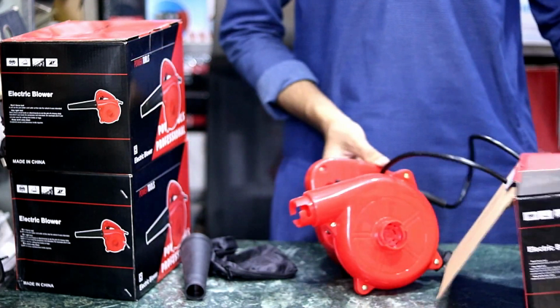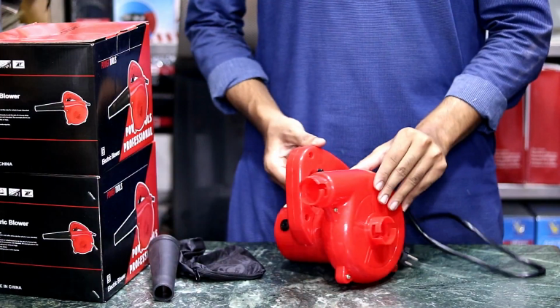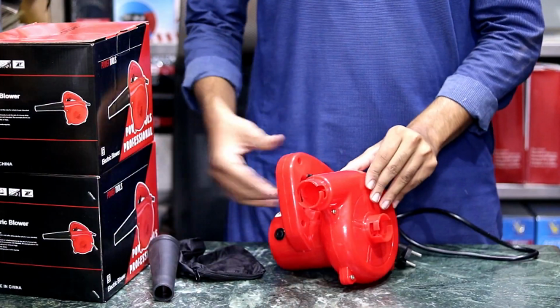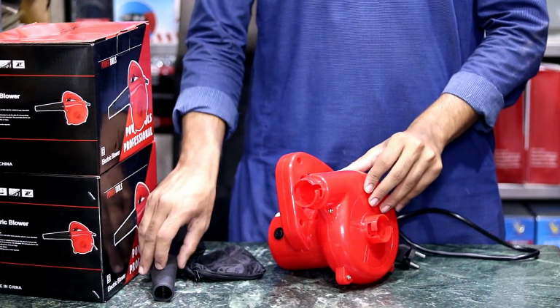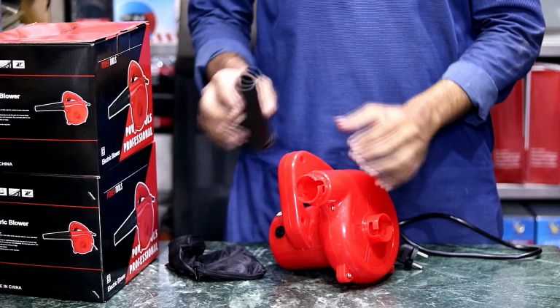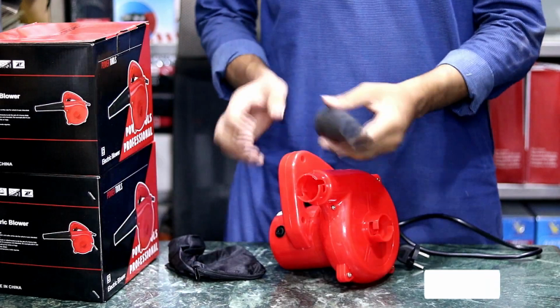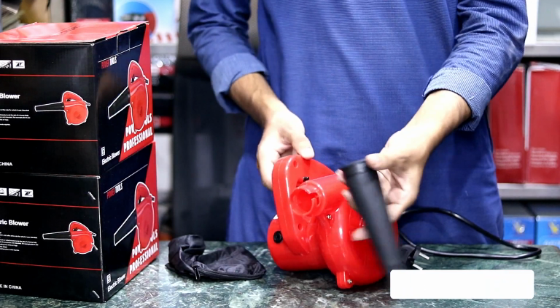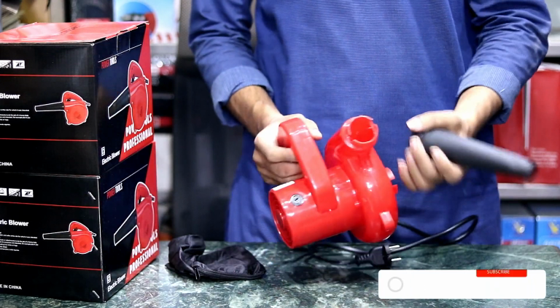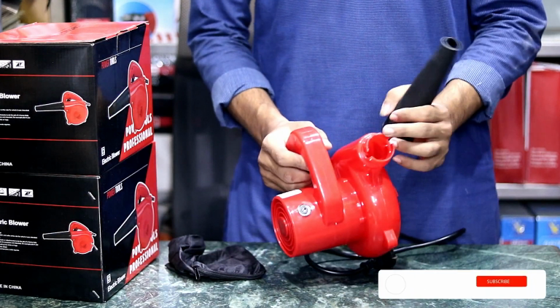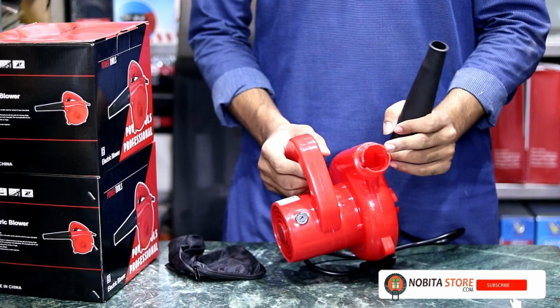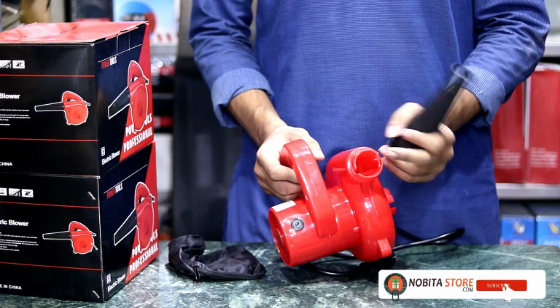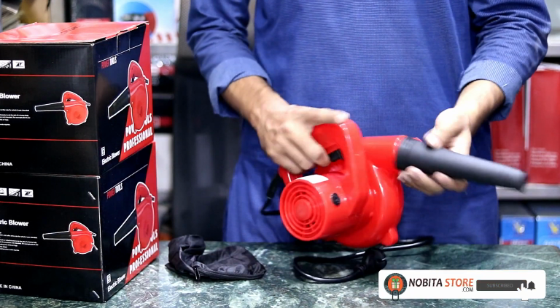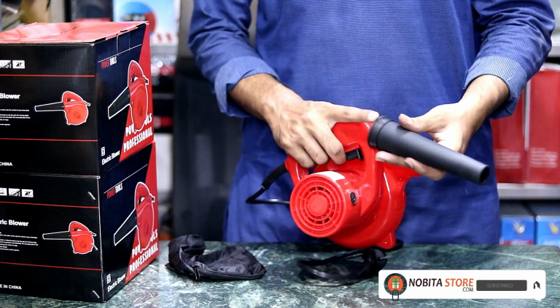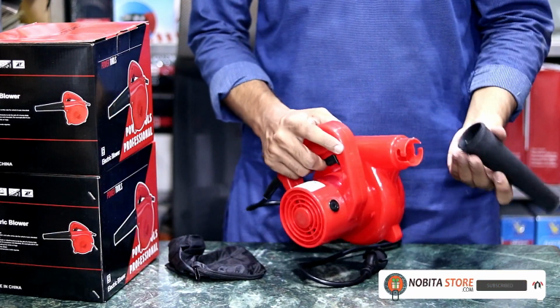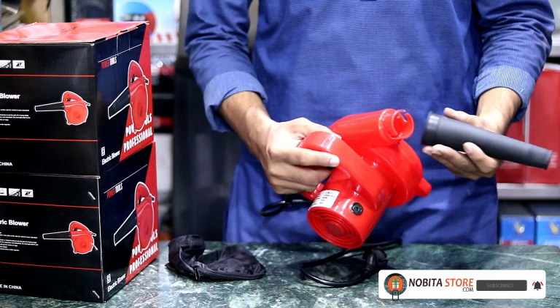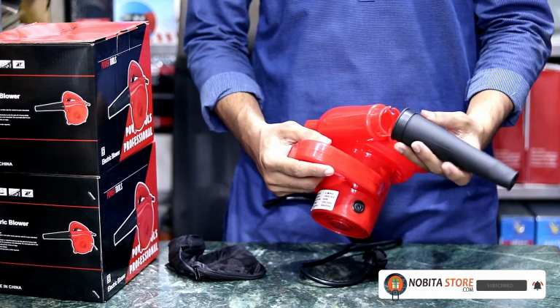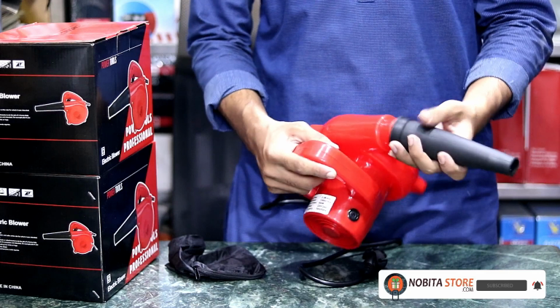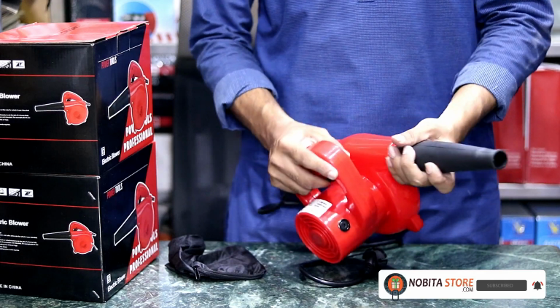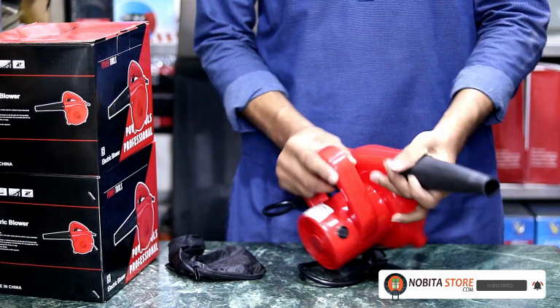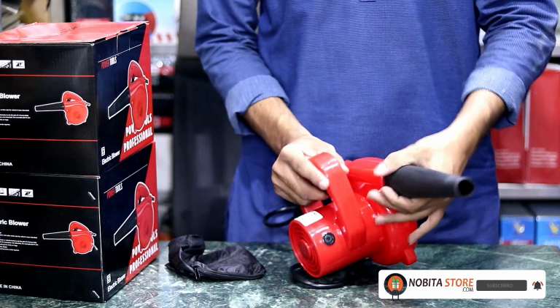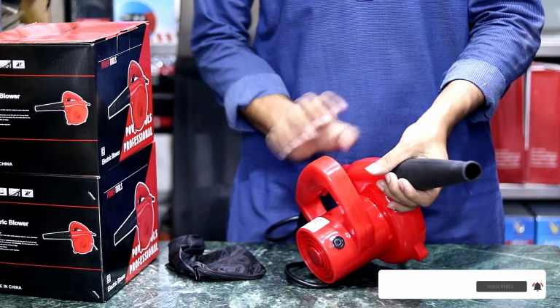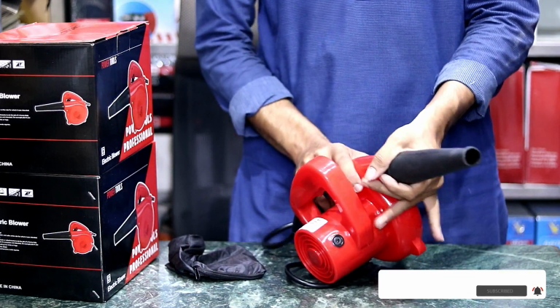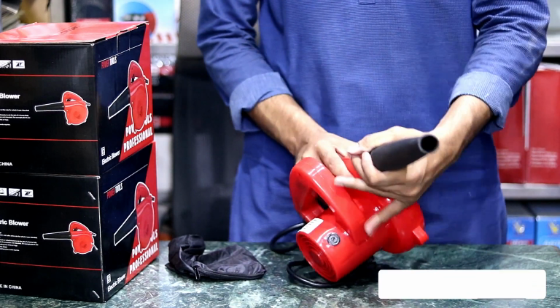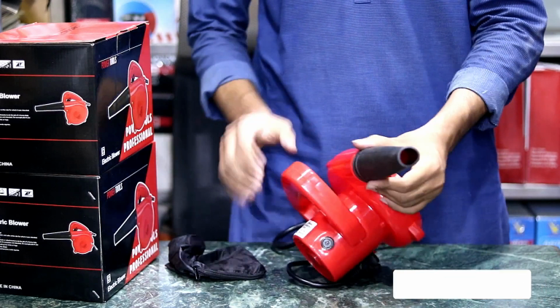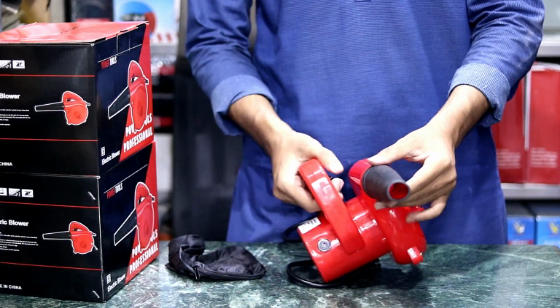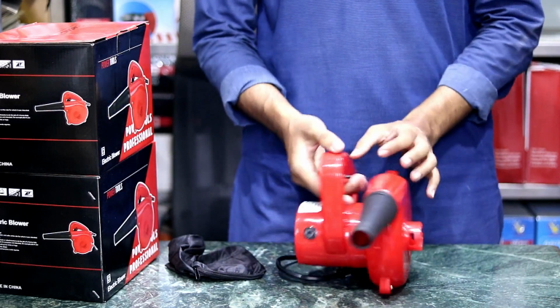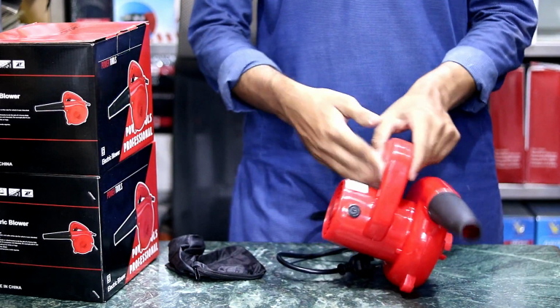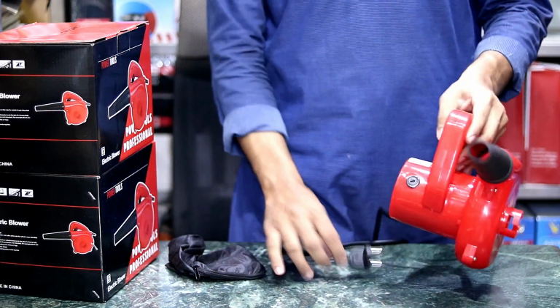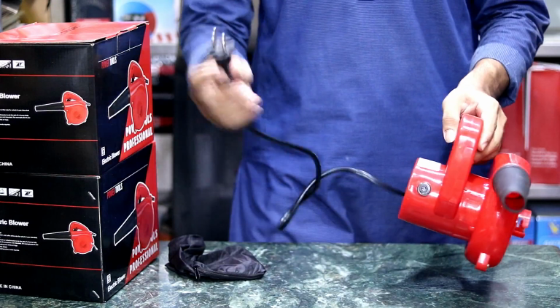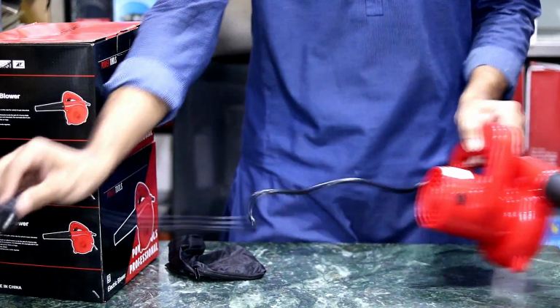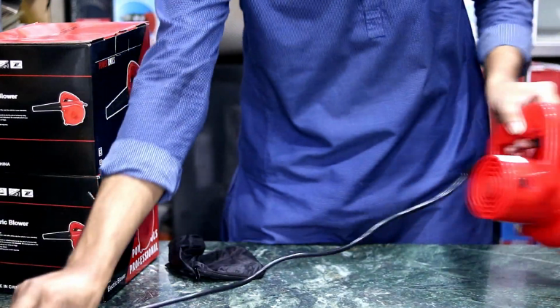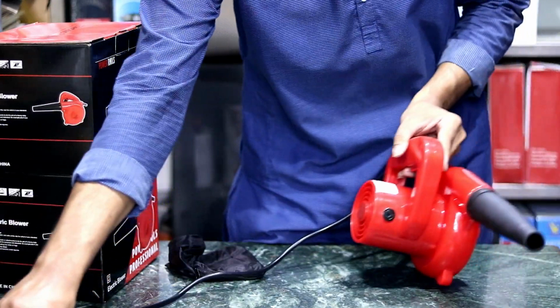Now, we have to start with the blower machine. We have to start with the hole, and then we are going to start with the hole.